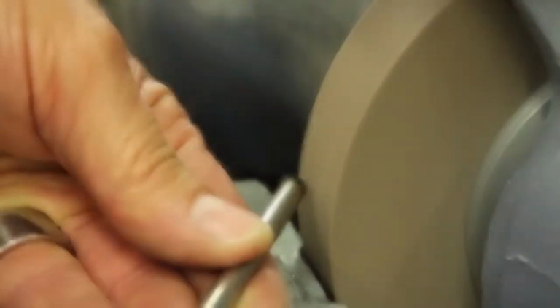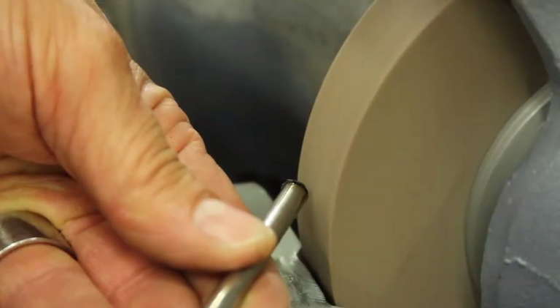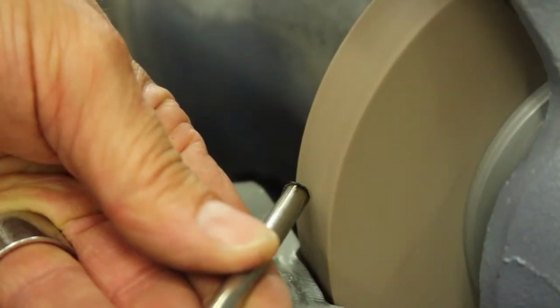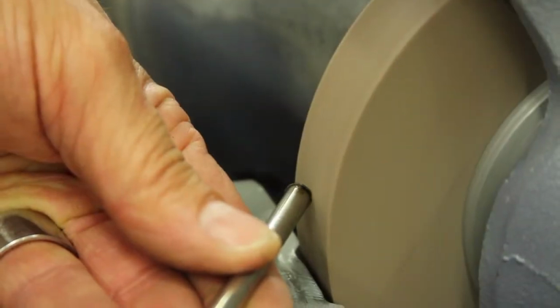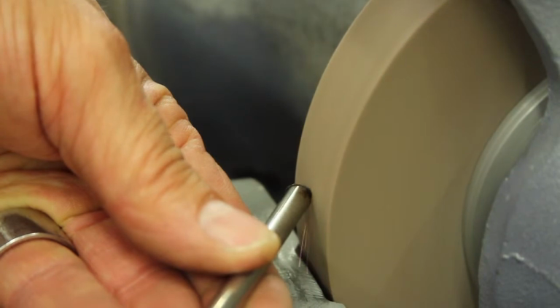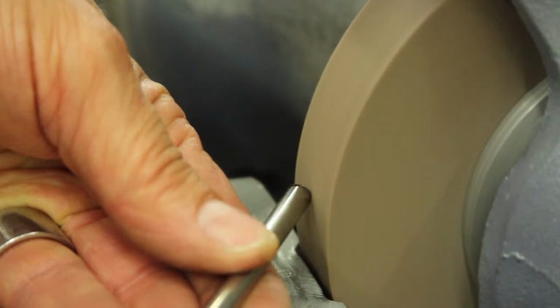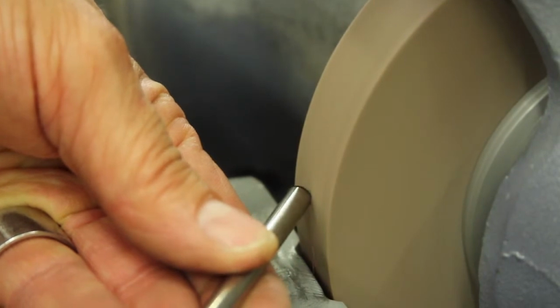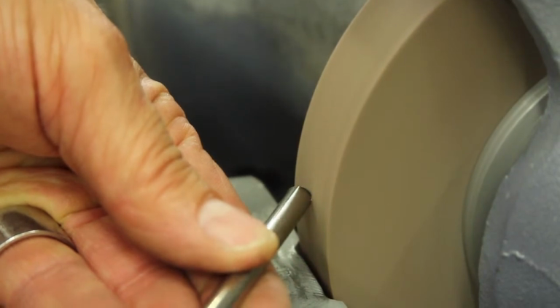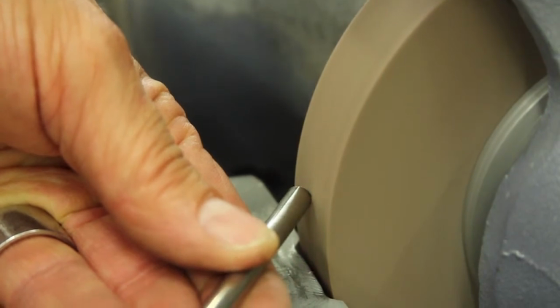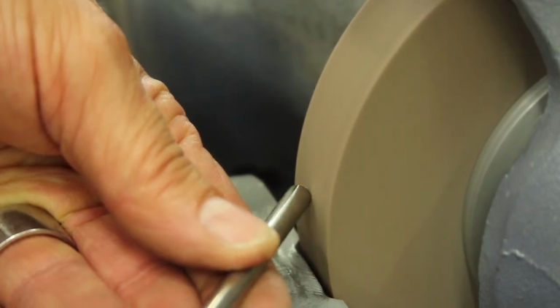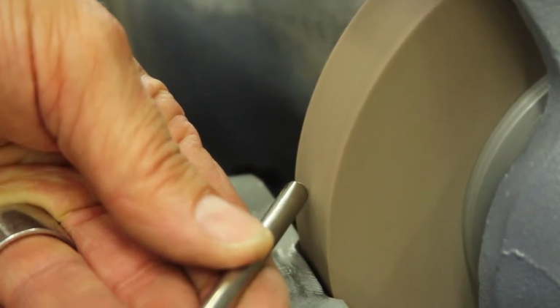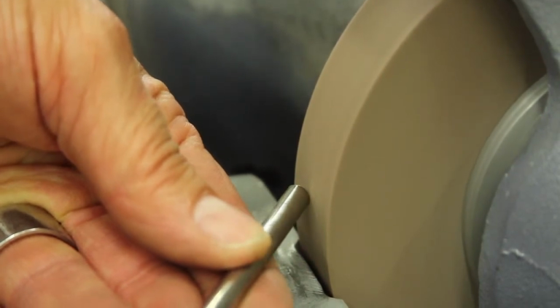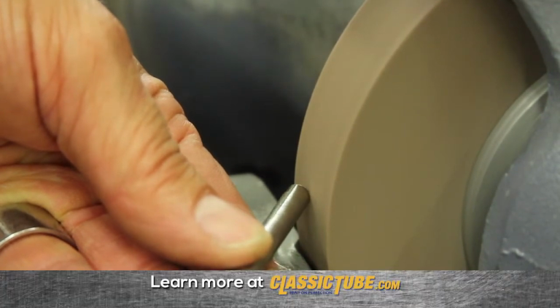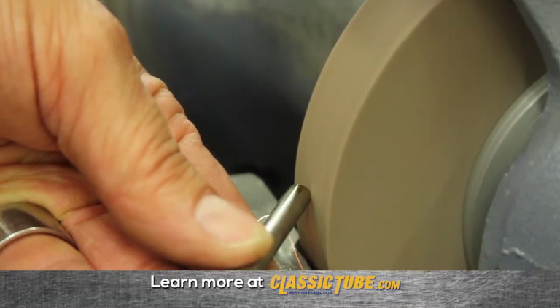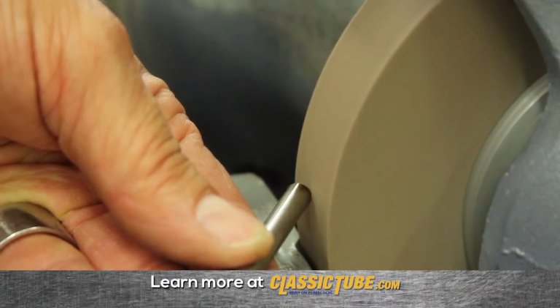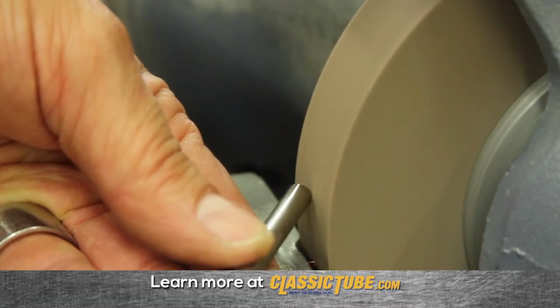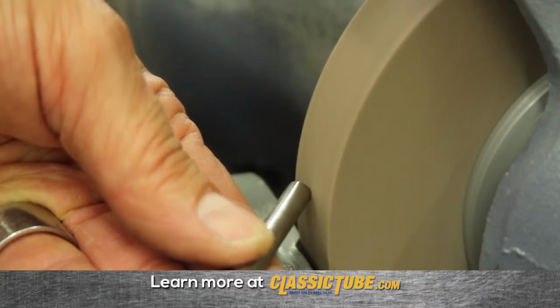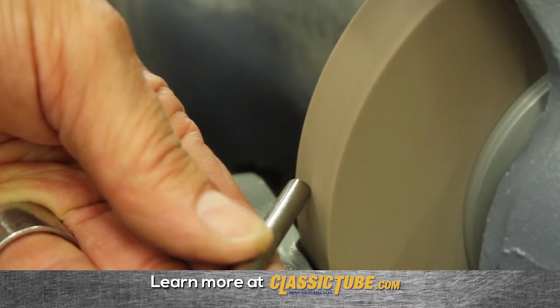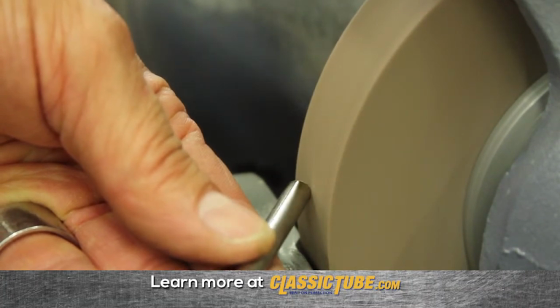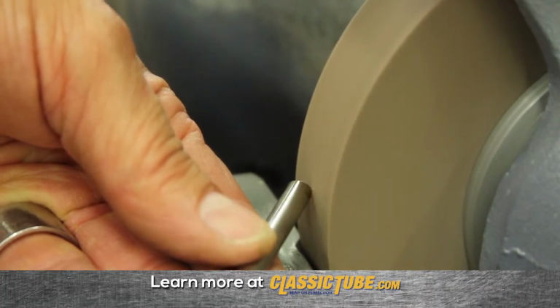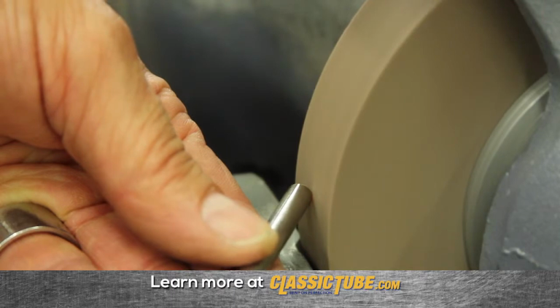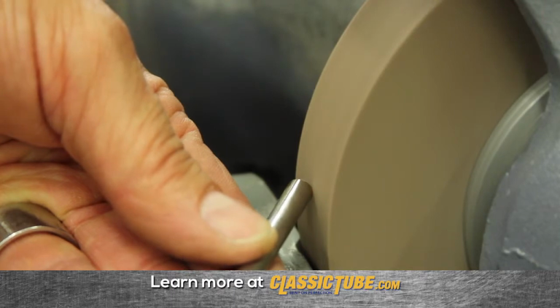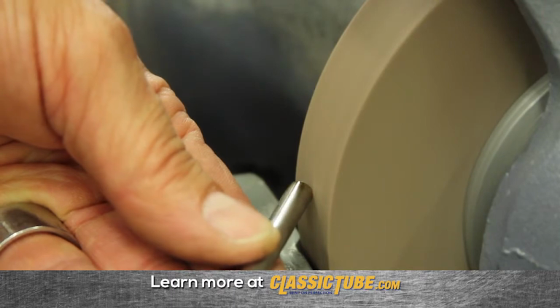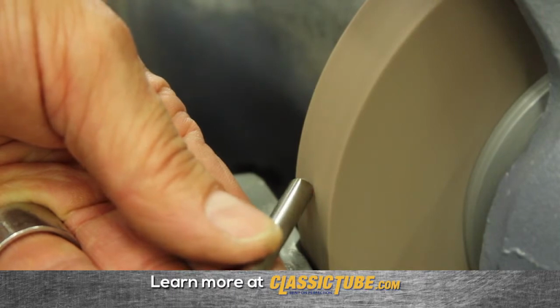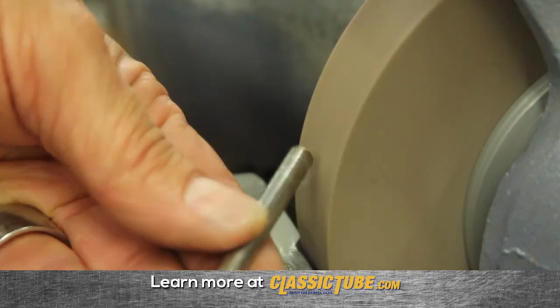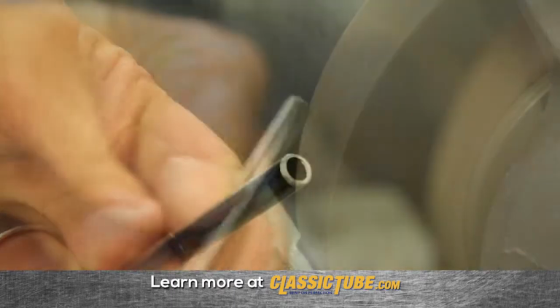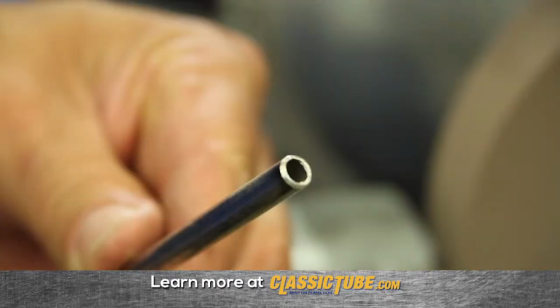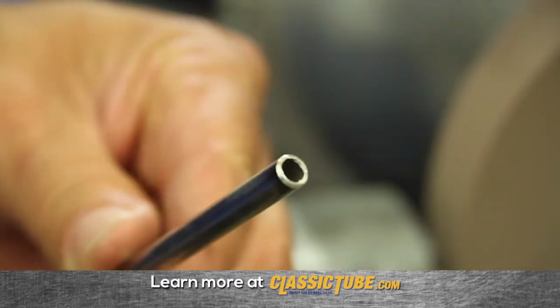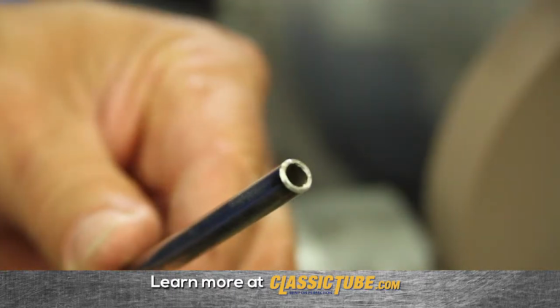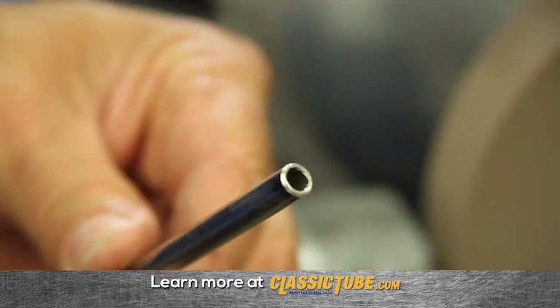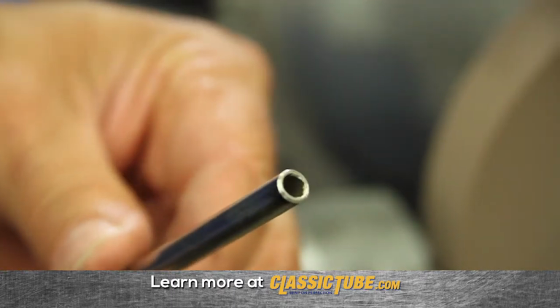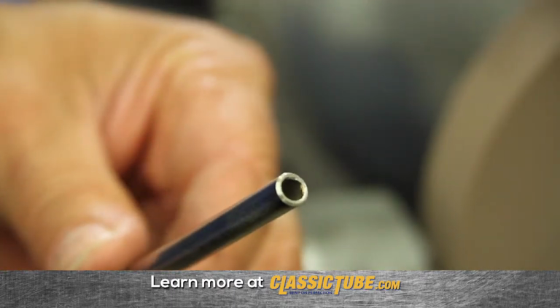Next, hold the tube at a 45 degree angle and roll it or spin it in your hands. Be careful to use the appropriate pressure to achieve a nice even chamfer.